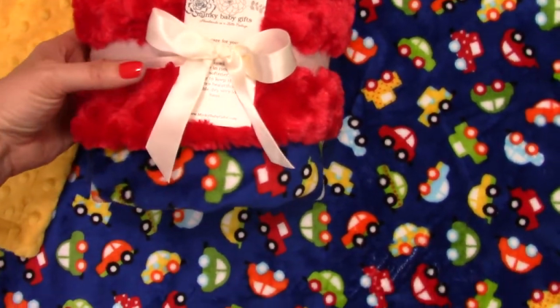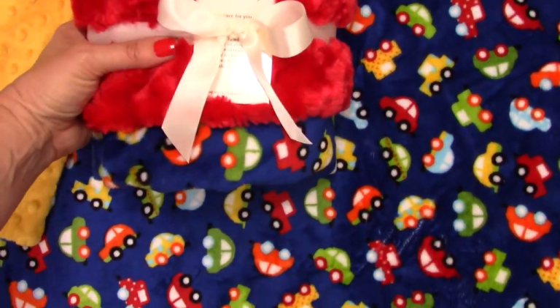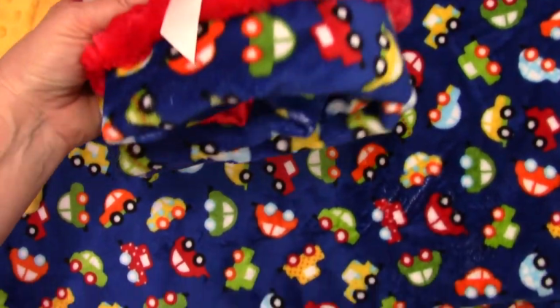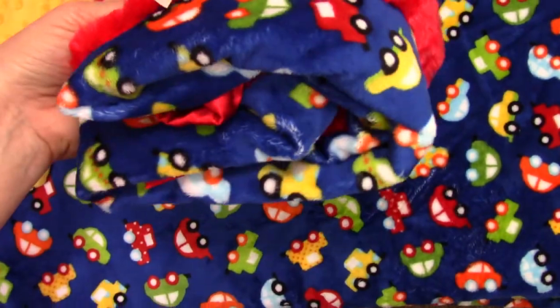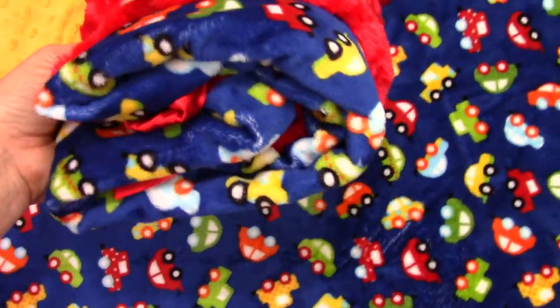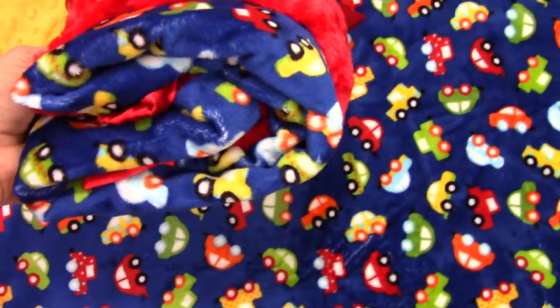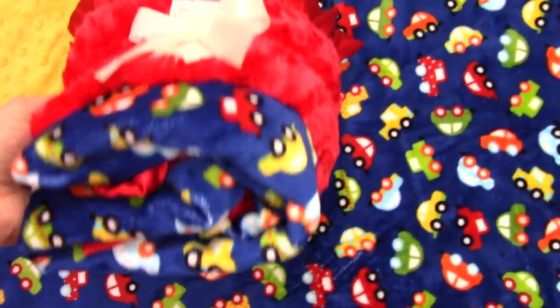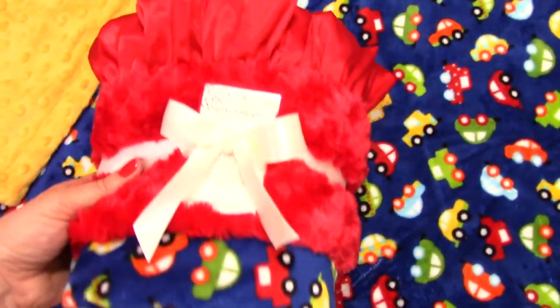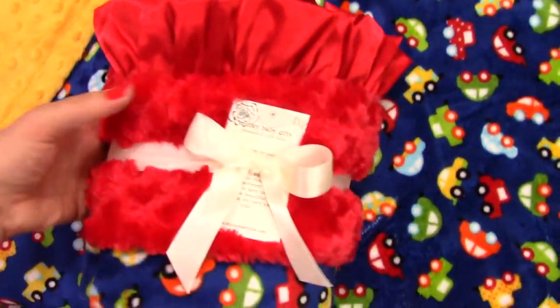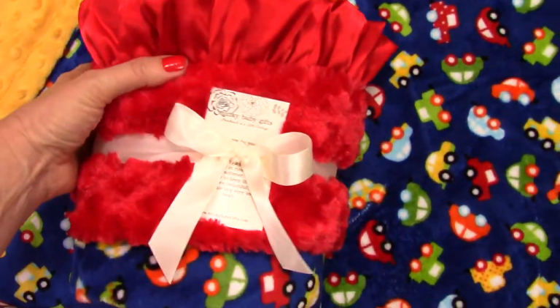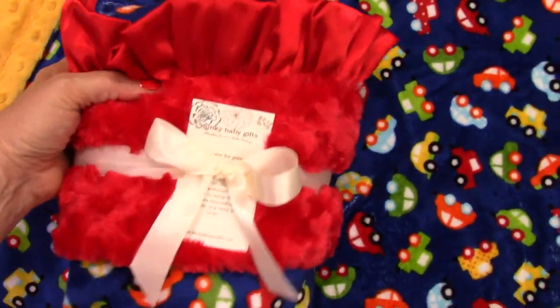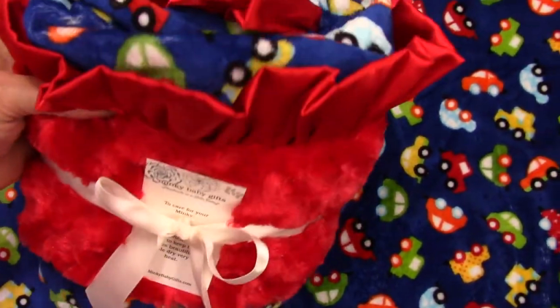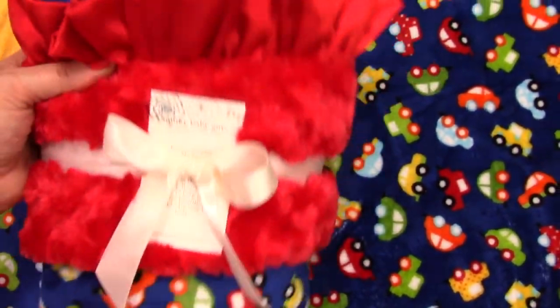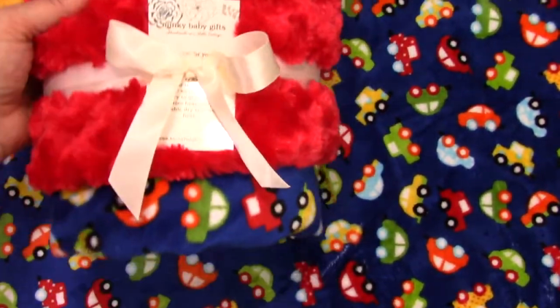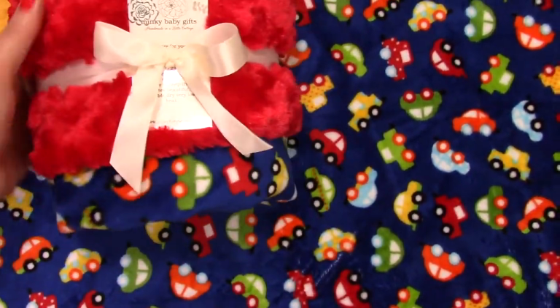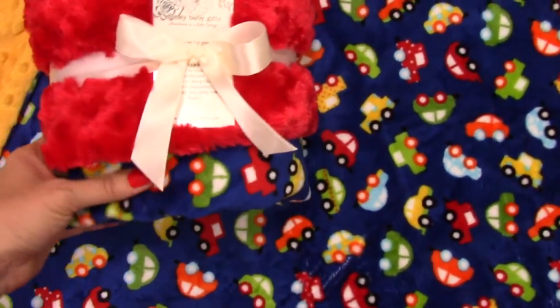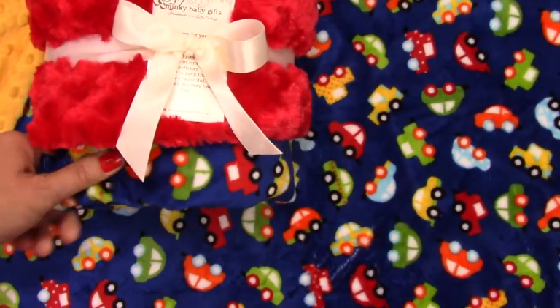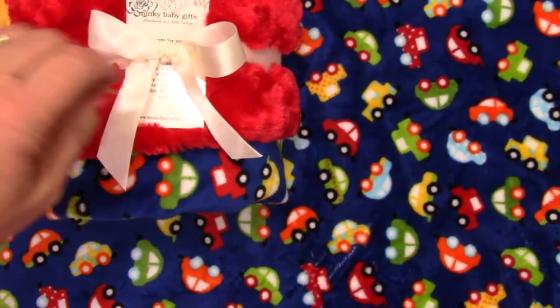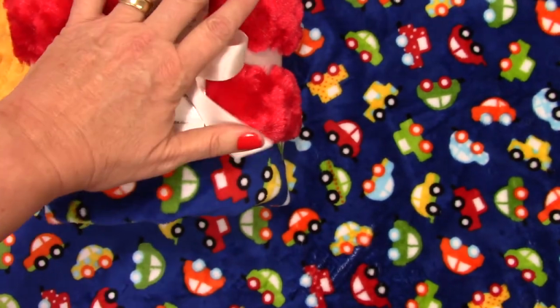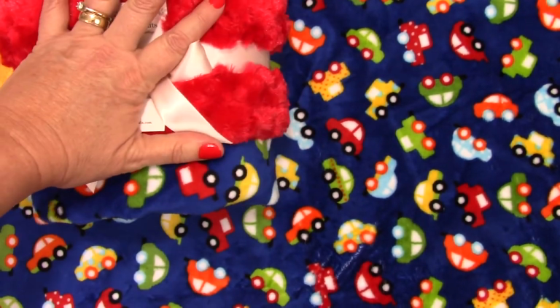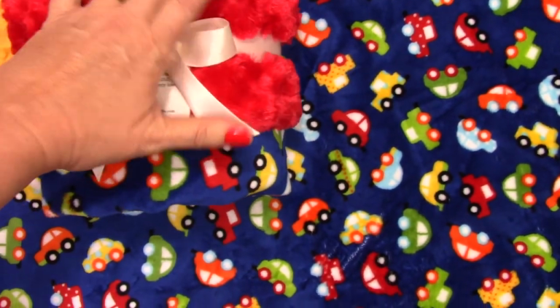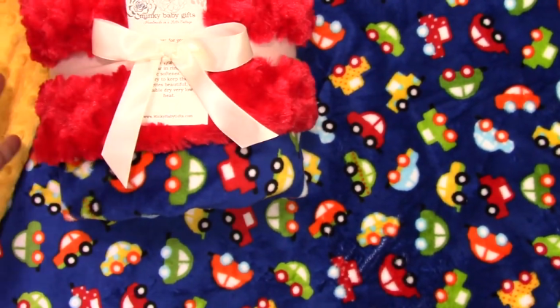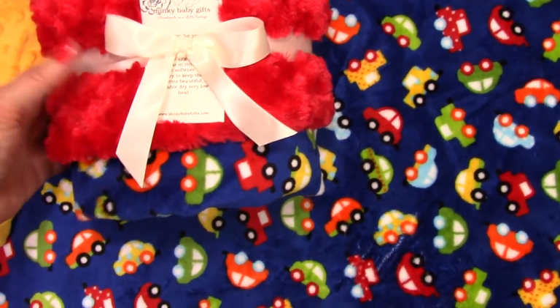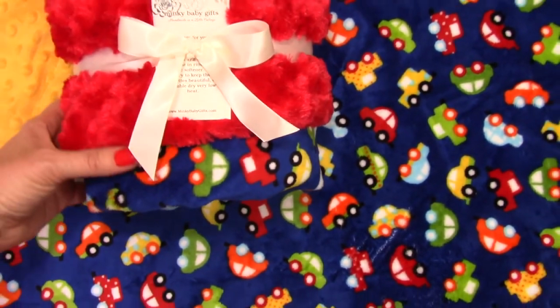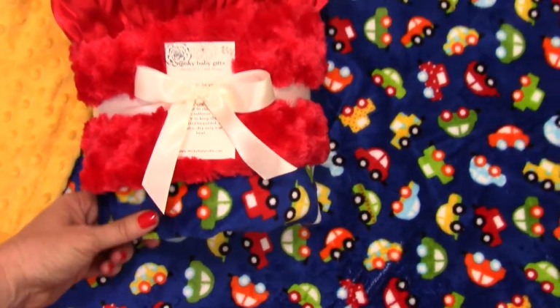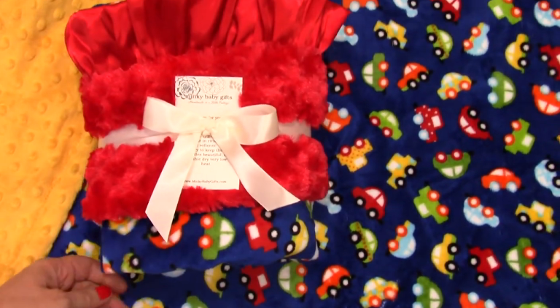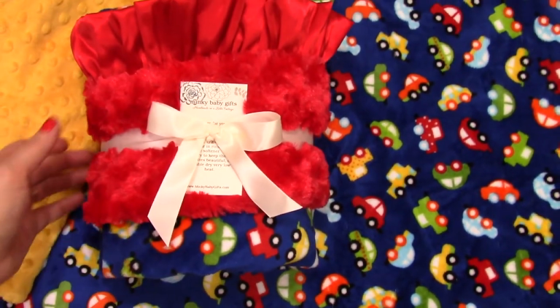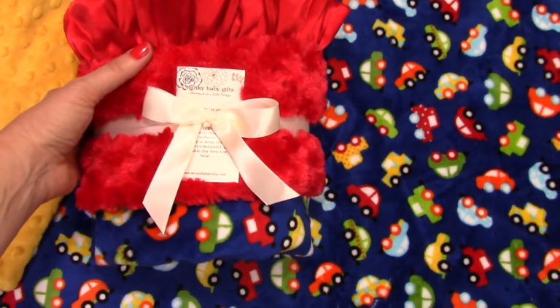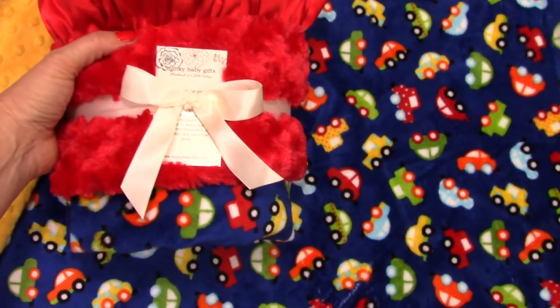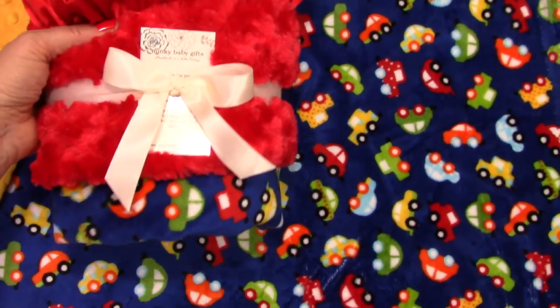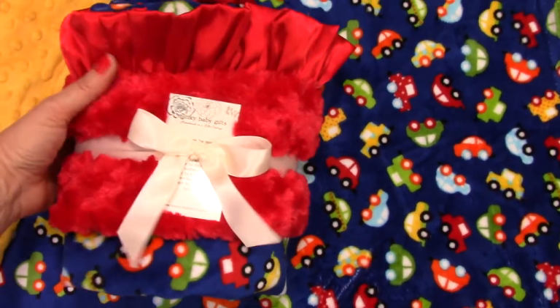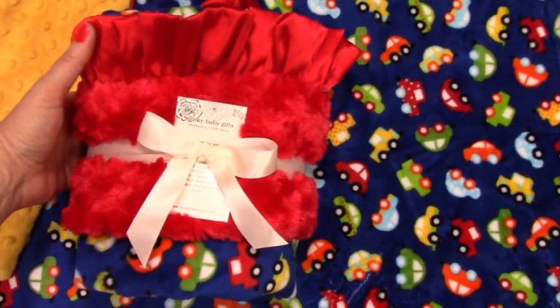This is what a pound and a half of minky looks like. Actually, a yard of minky is one pound, and this is a little over a pound — it's about a pound and a half.